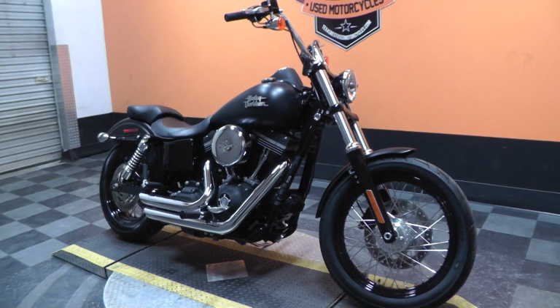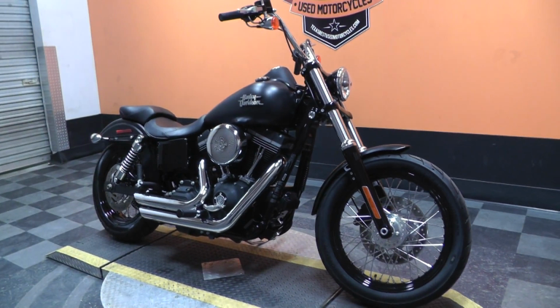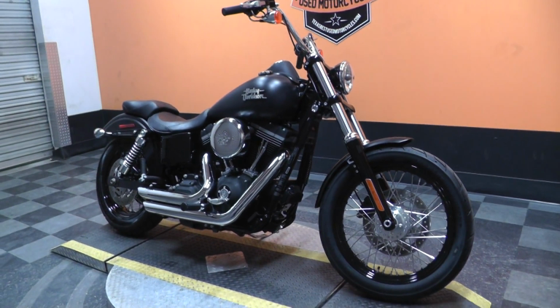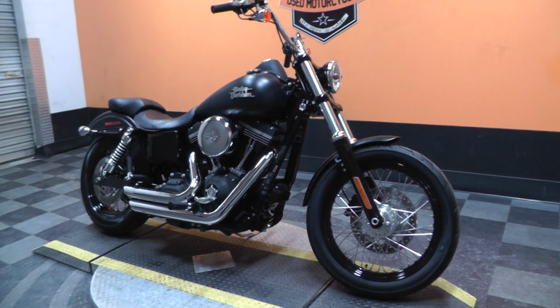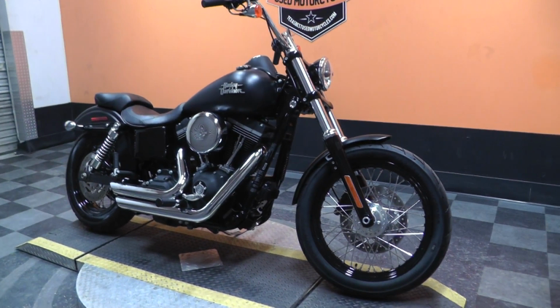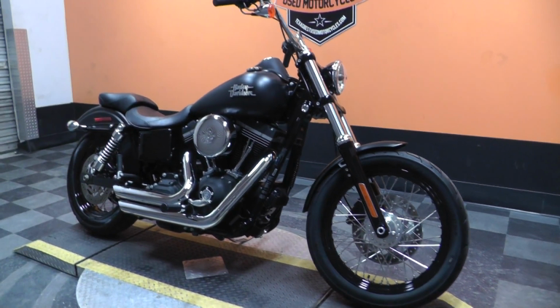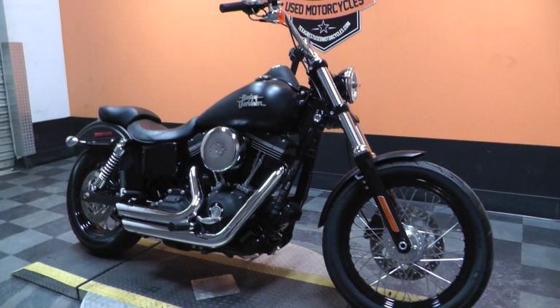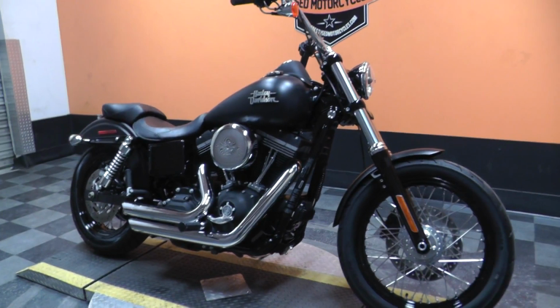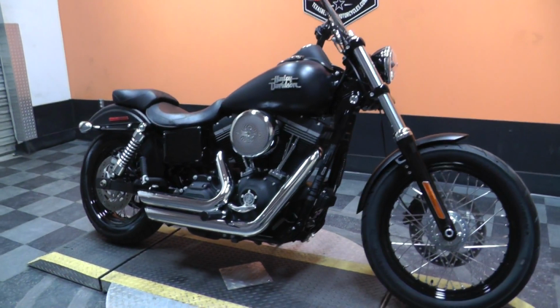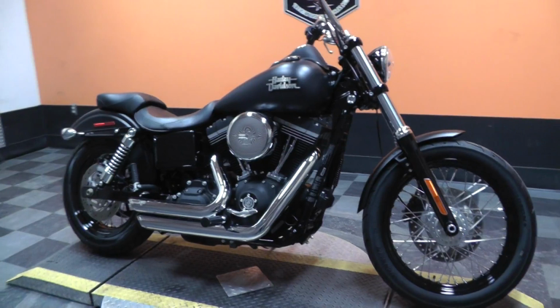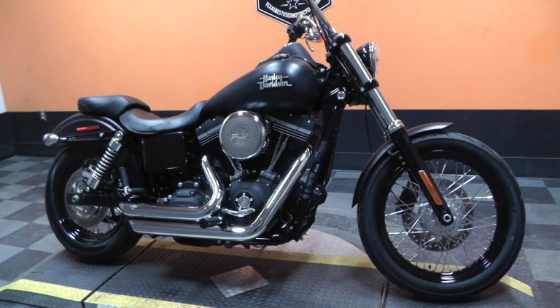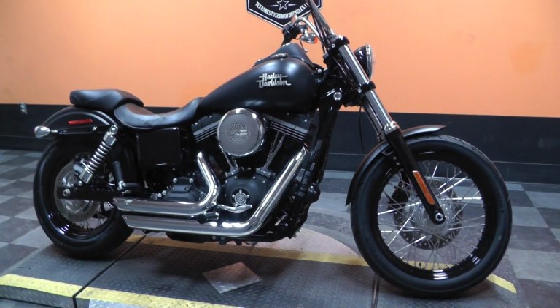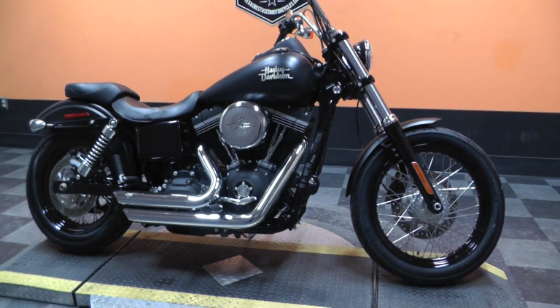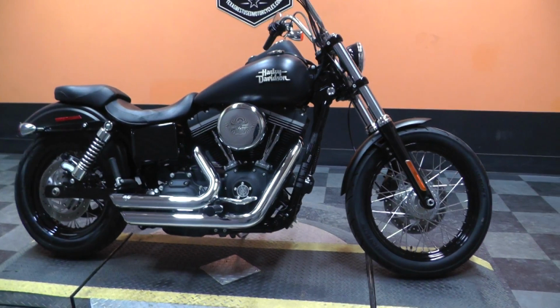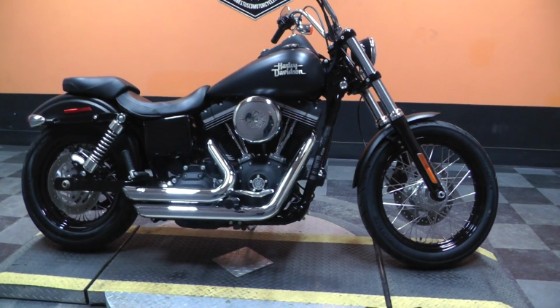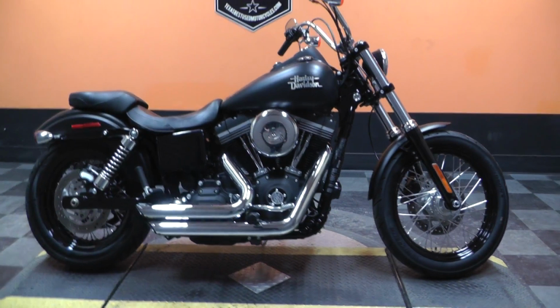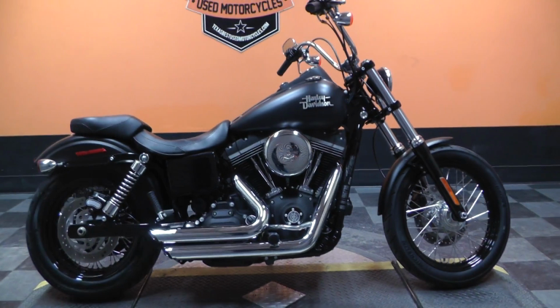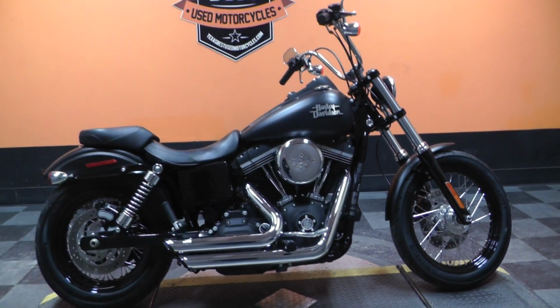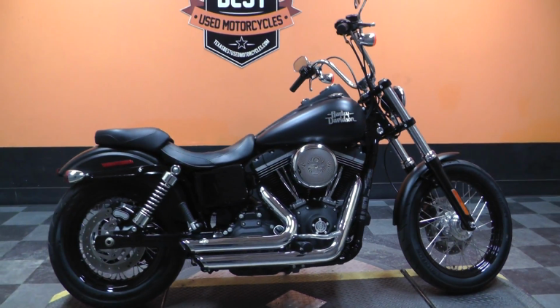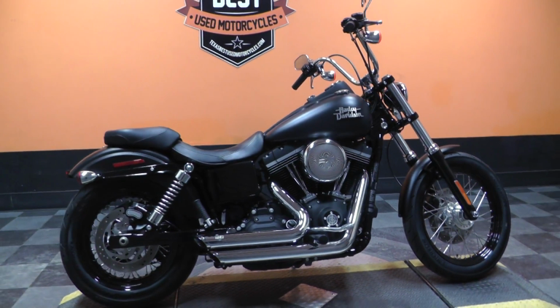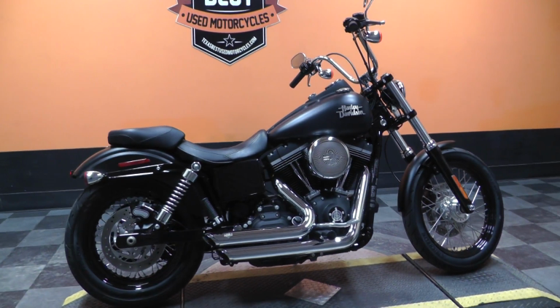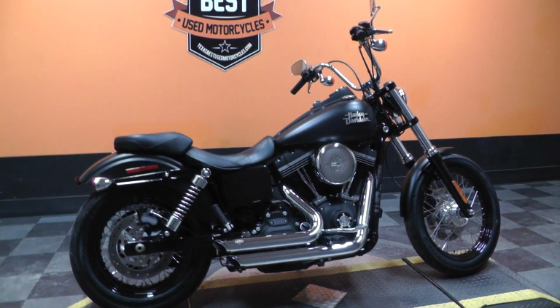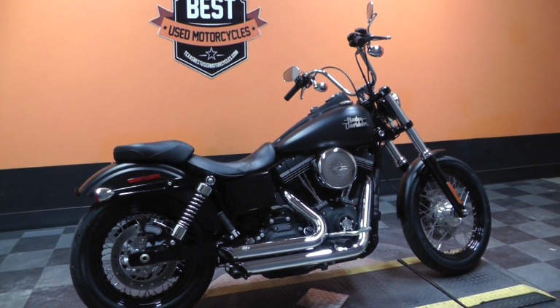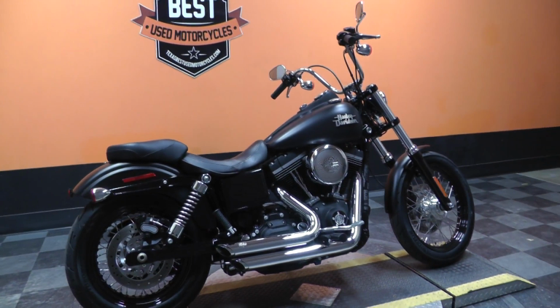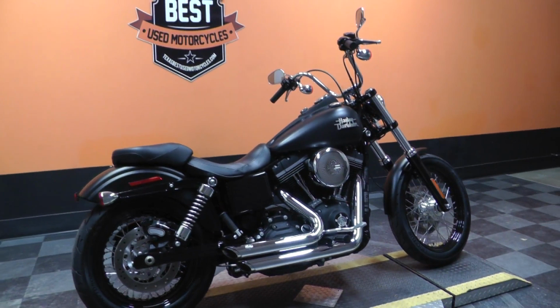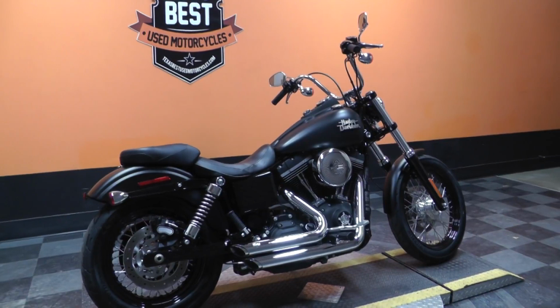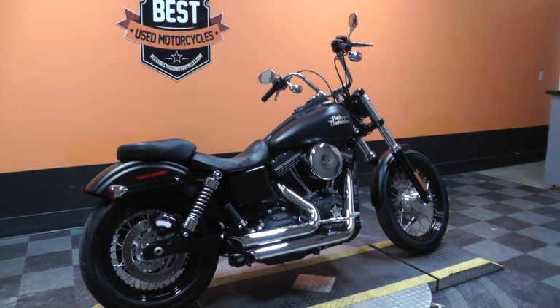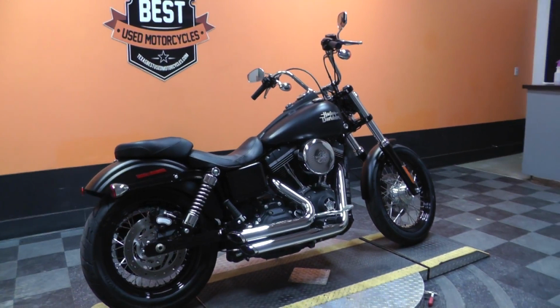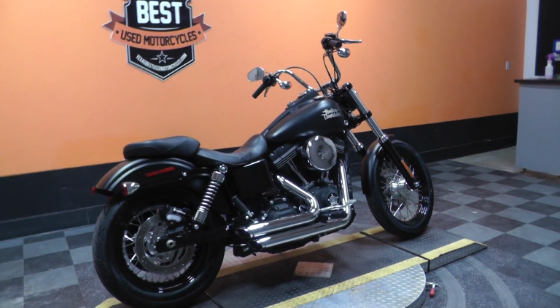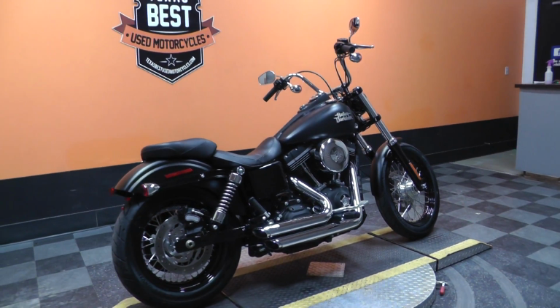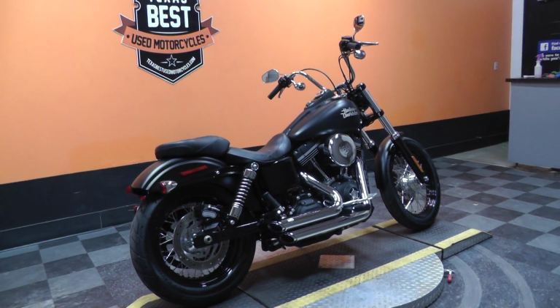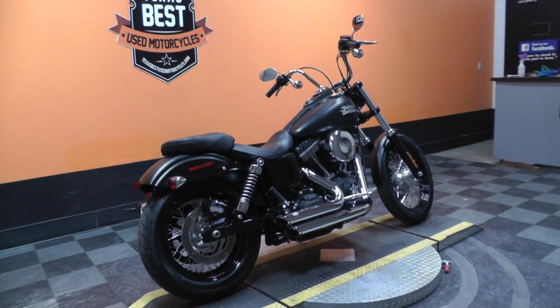This is one of our certified pre-owned motorcycles. It's had its multi-point inspection, gone on at least a 15 mile test ride, and has had a professional detail.